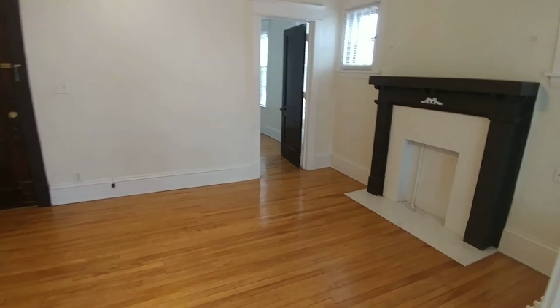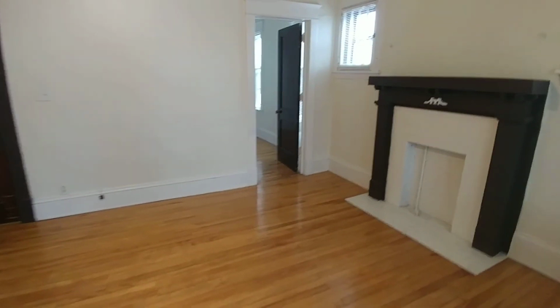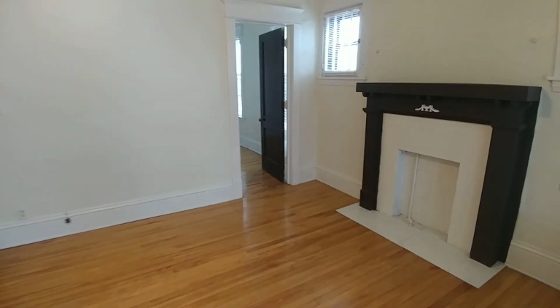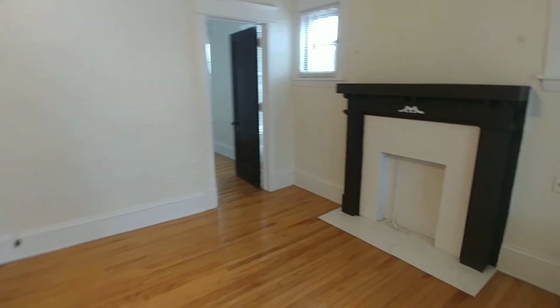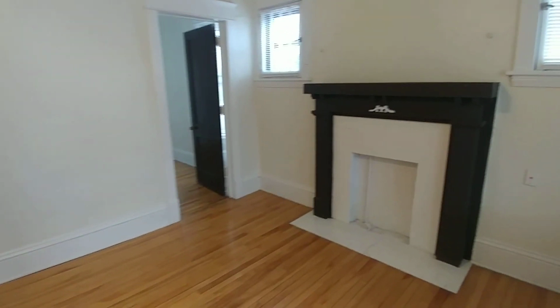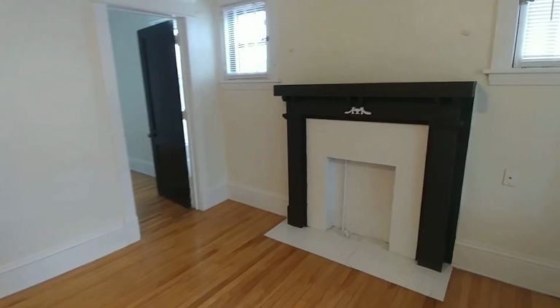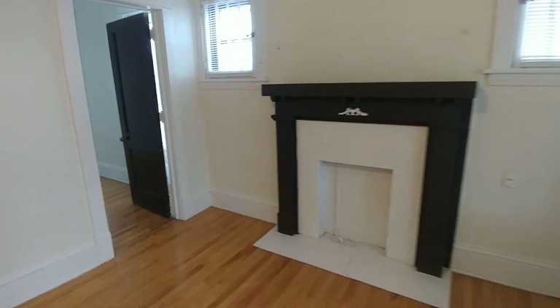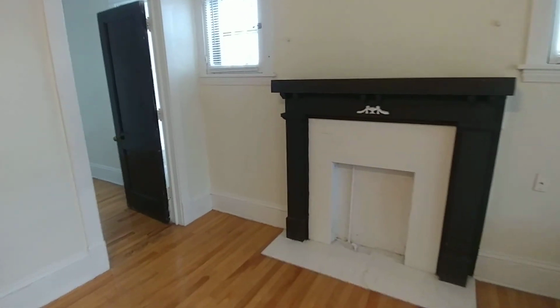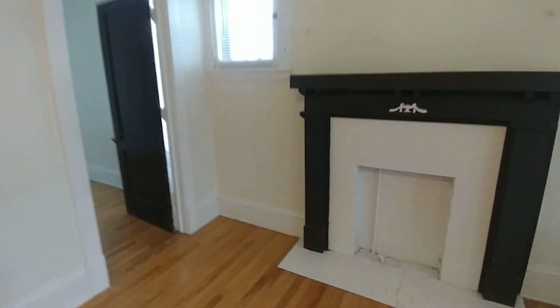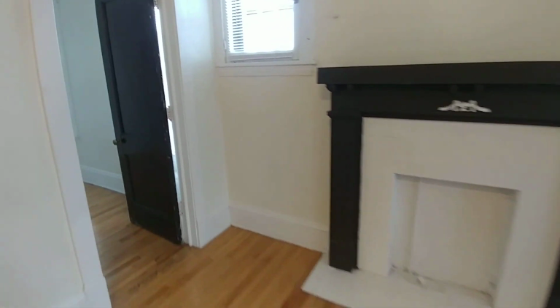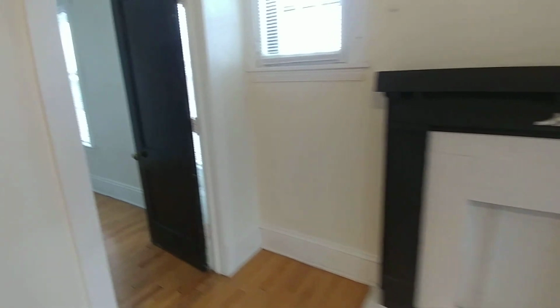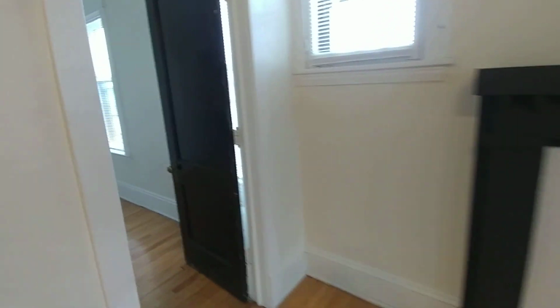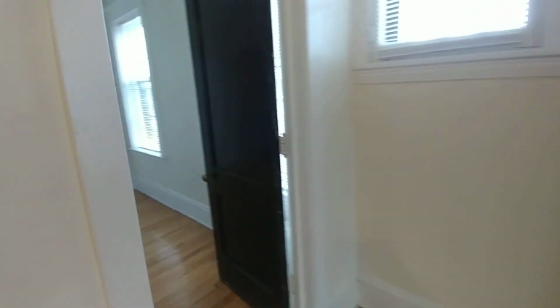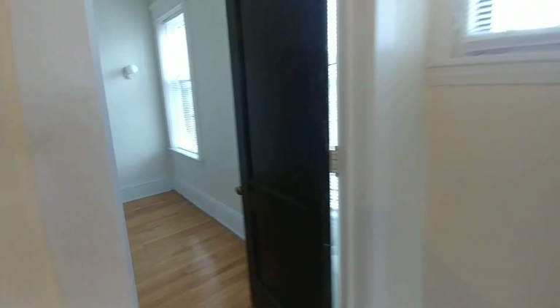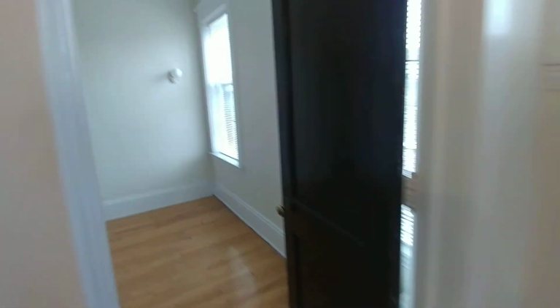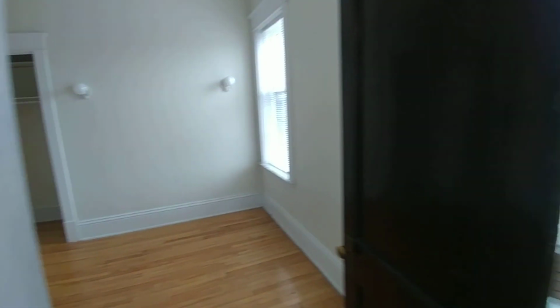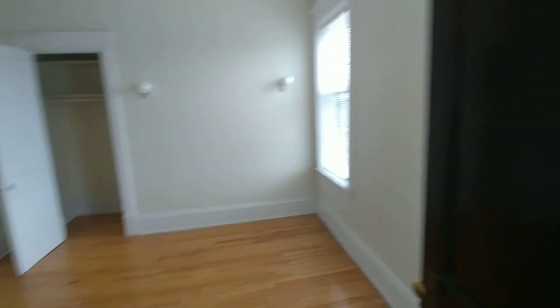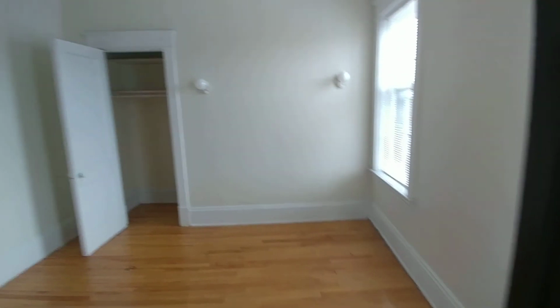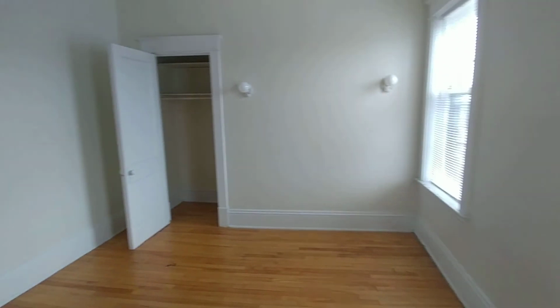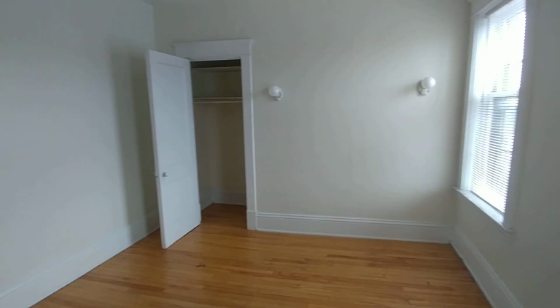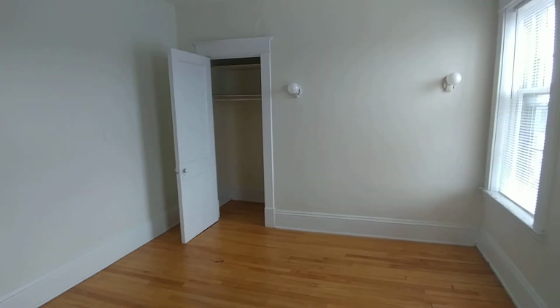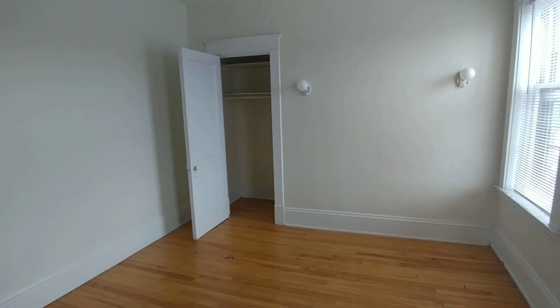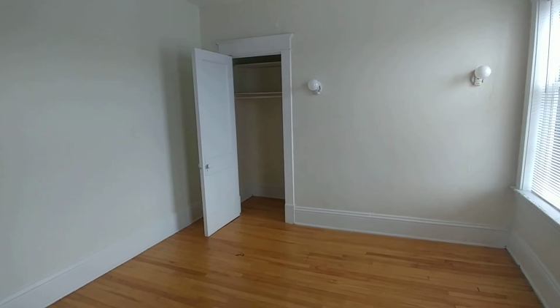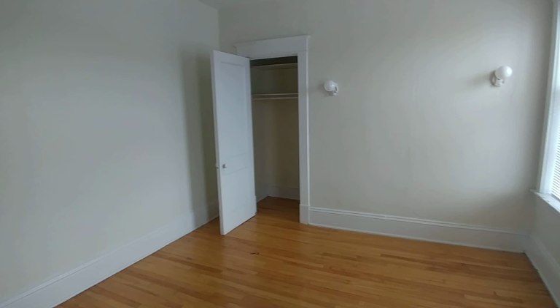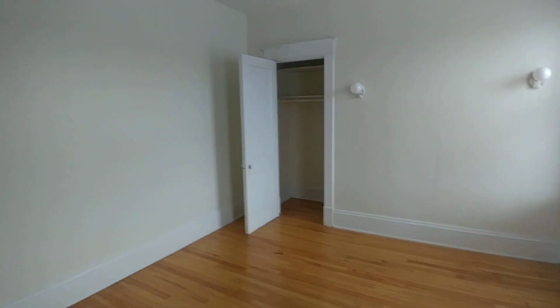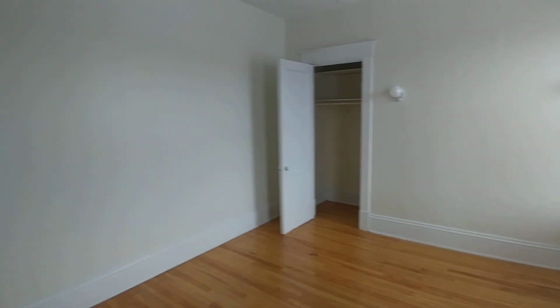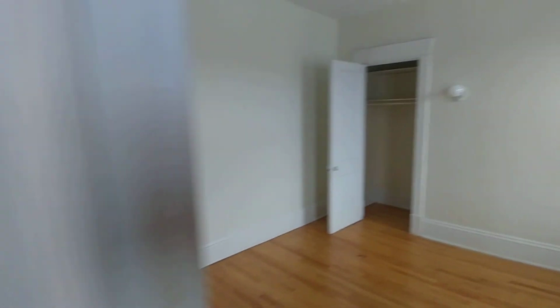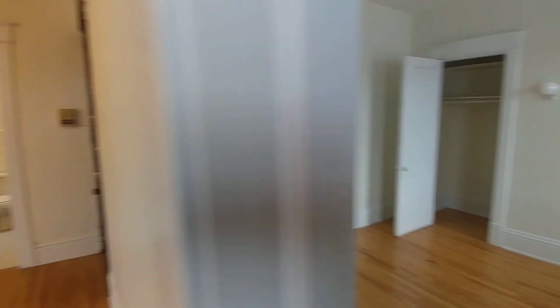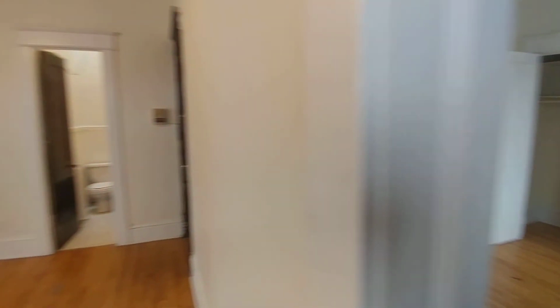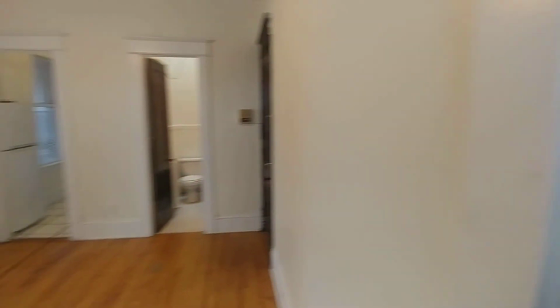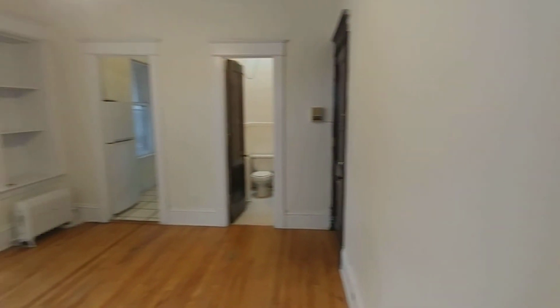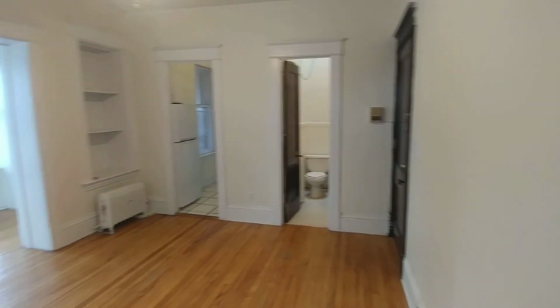Back in the living room we have a decorative fireplace, and toward the back we have the bedroom and the closet. A ton of windows in this unit — it's extremely bright.